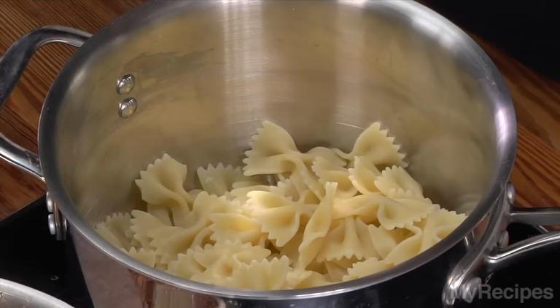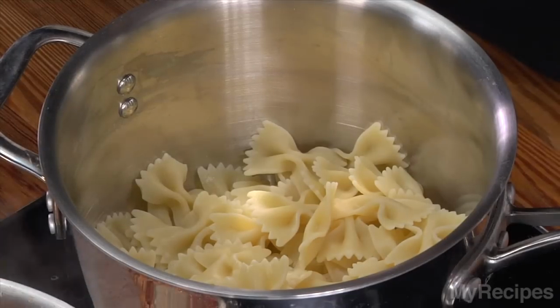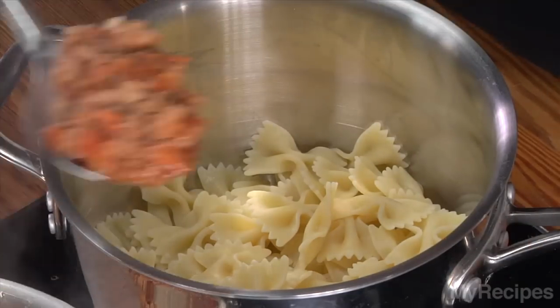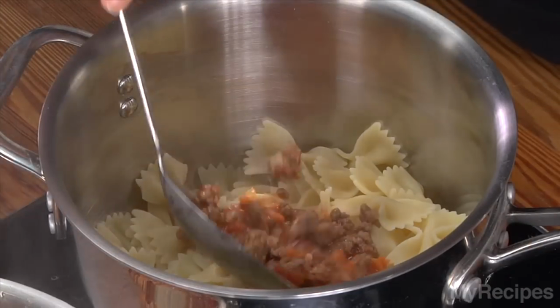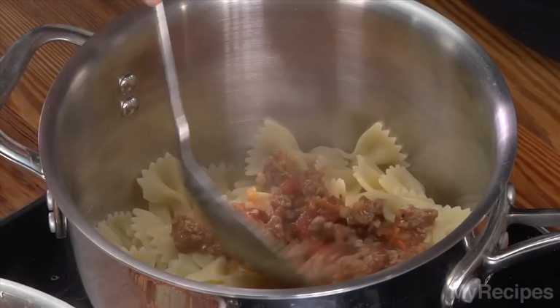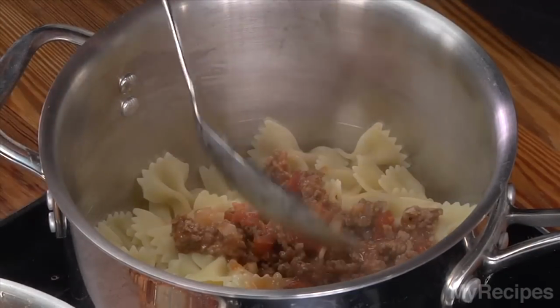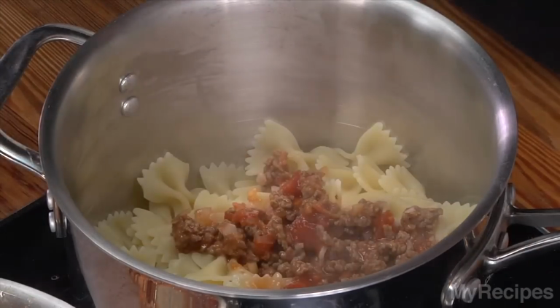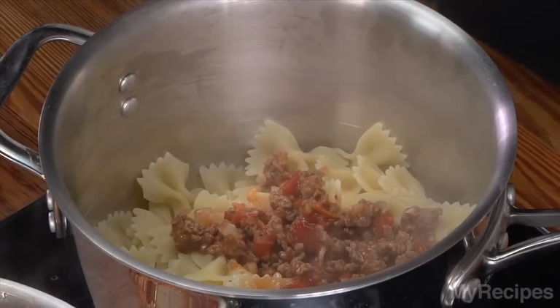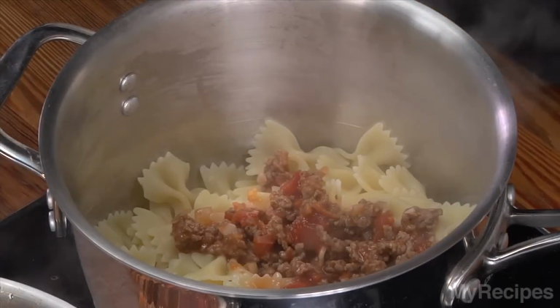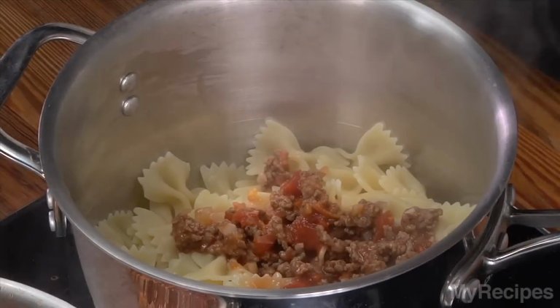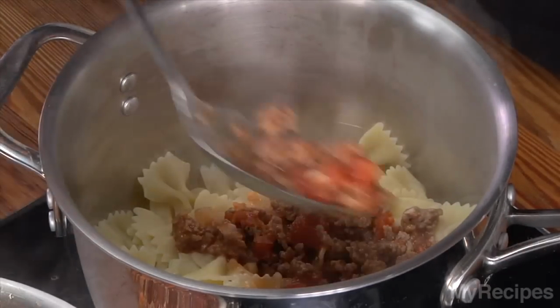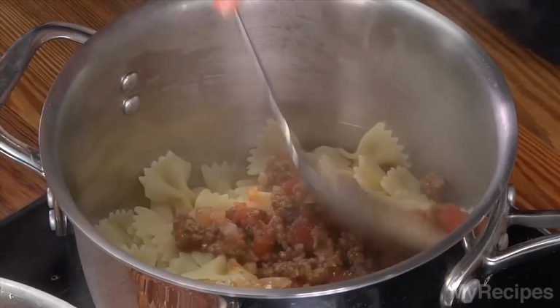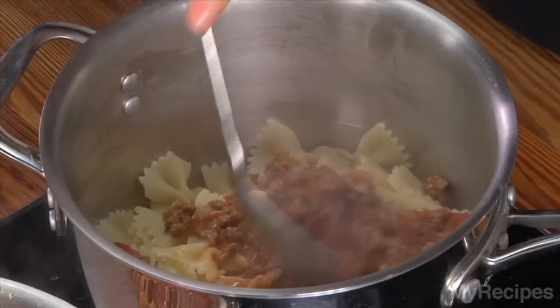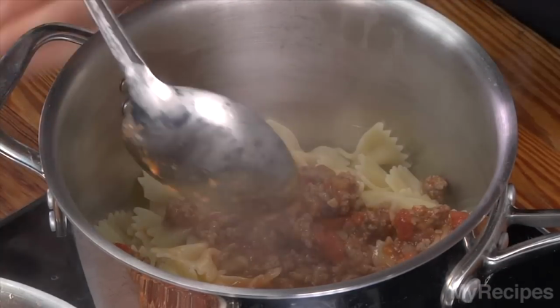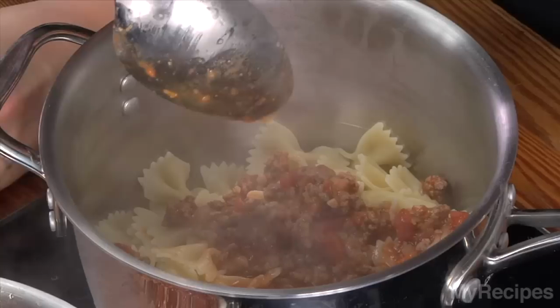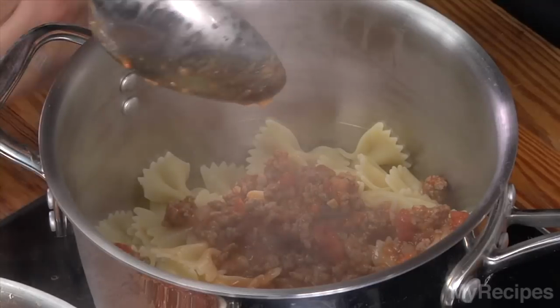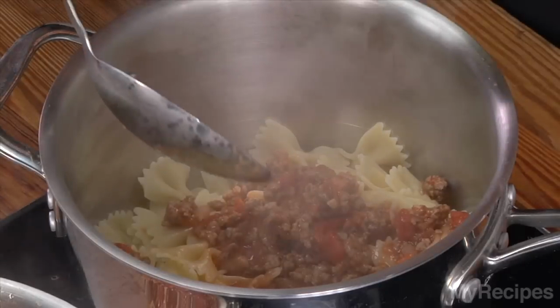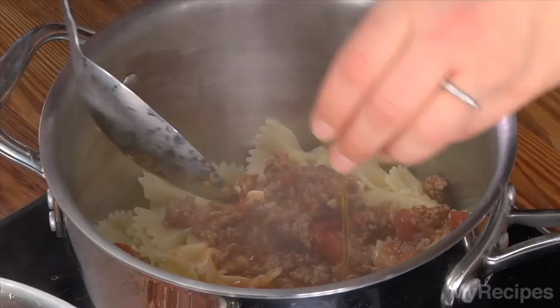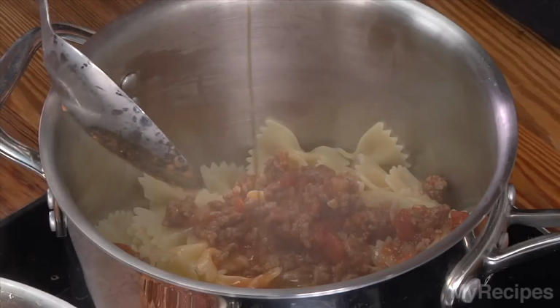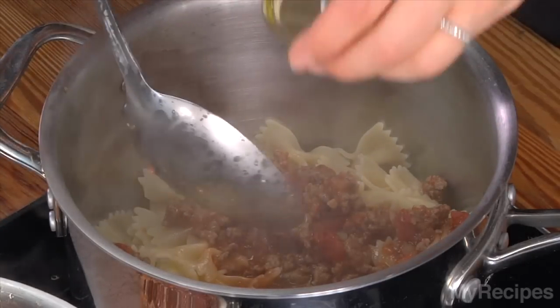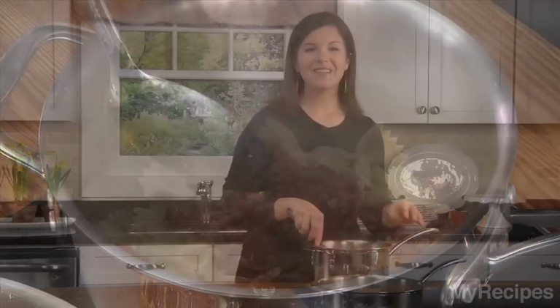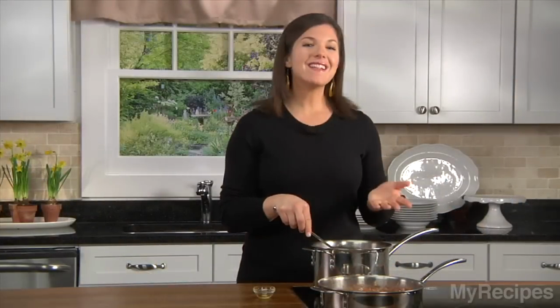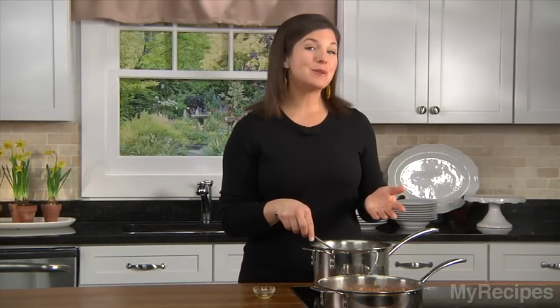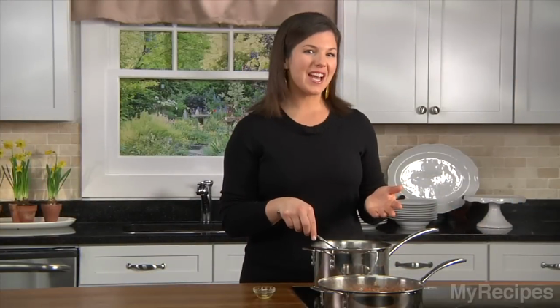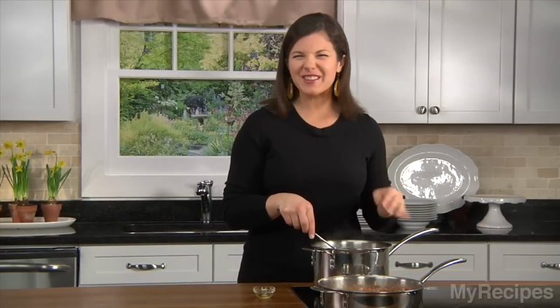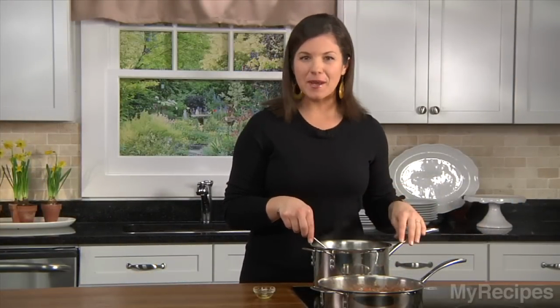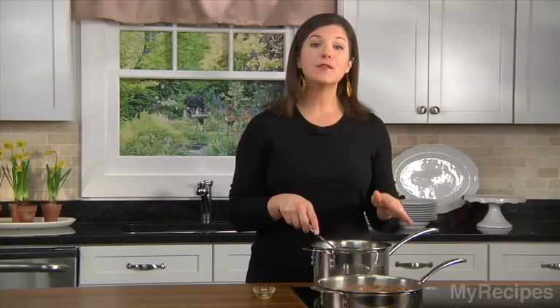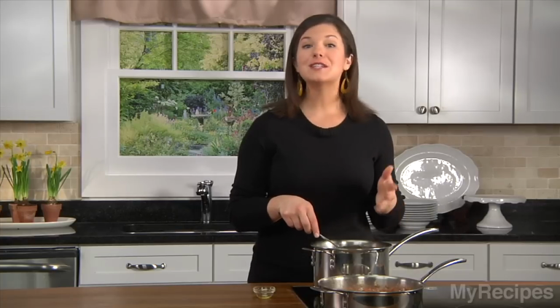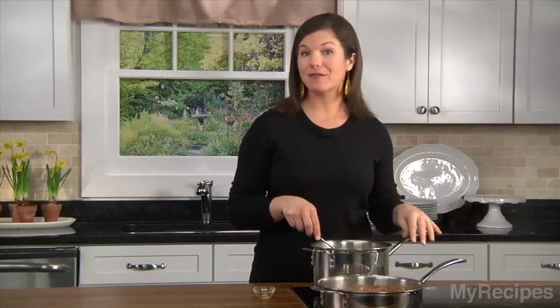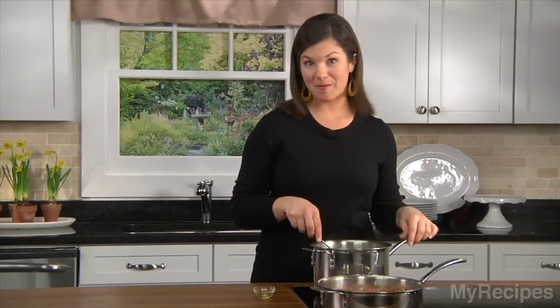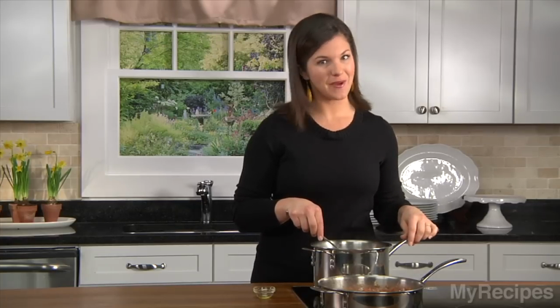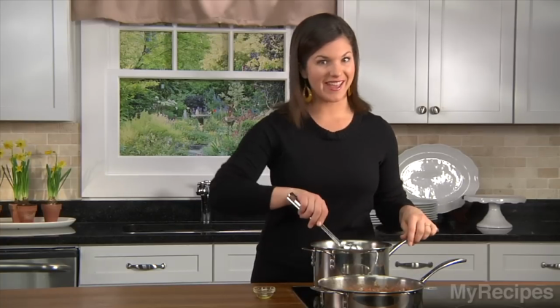The sauce and pasta are both done. Just add a few spoonfuls of sauce to the pasta and a little bit of oil. I like to use bow ties — I think they're fun — but feel free to use whatever type of pasta you have on hand.